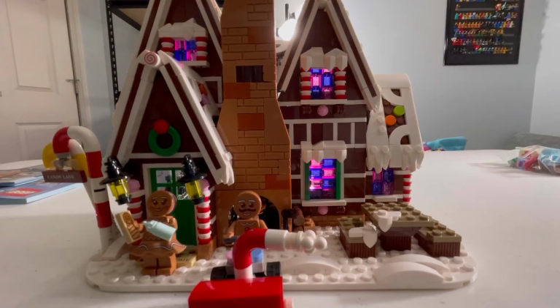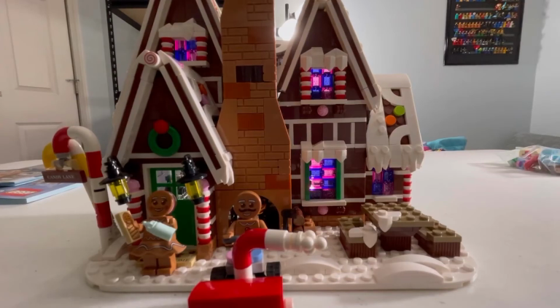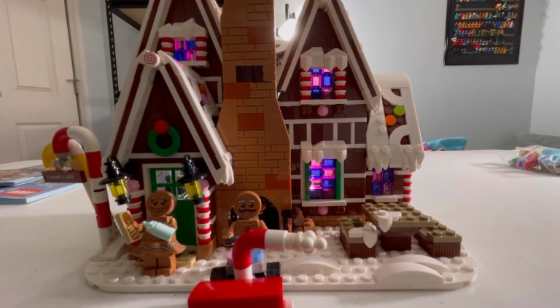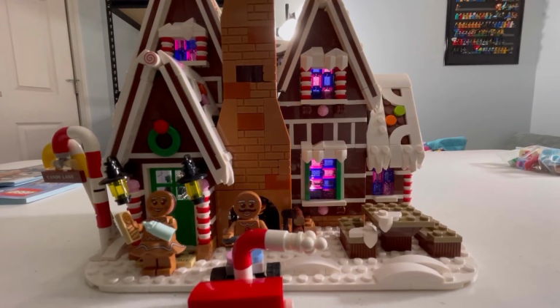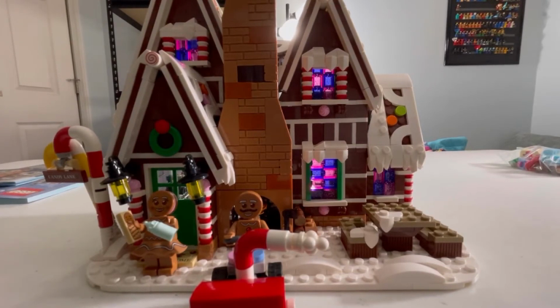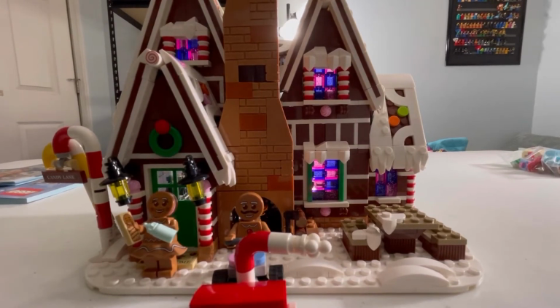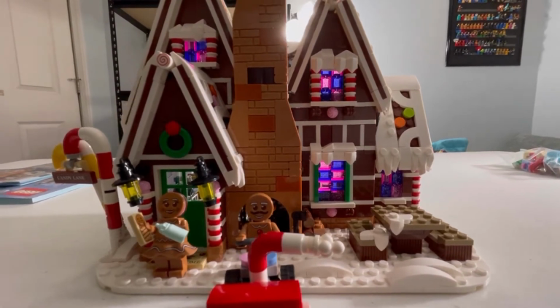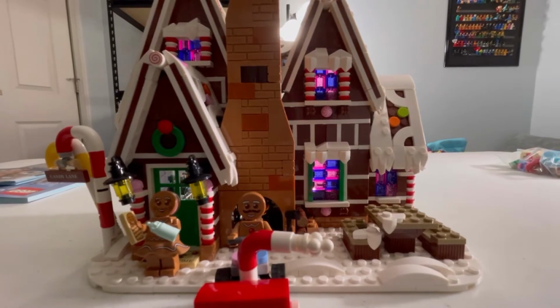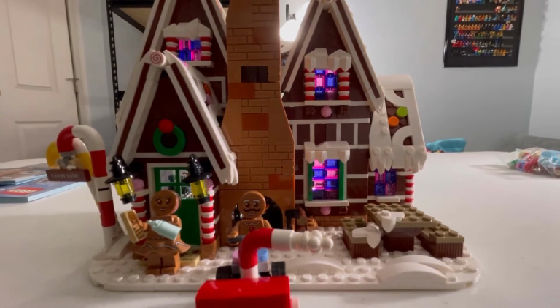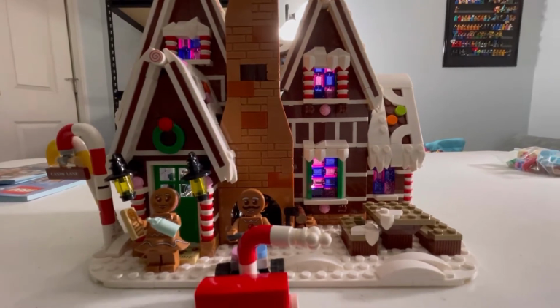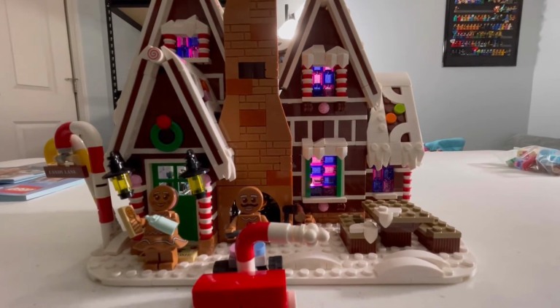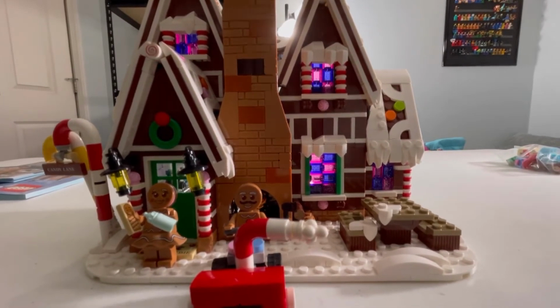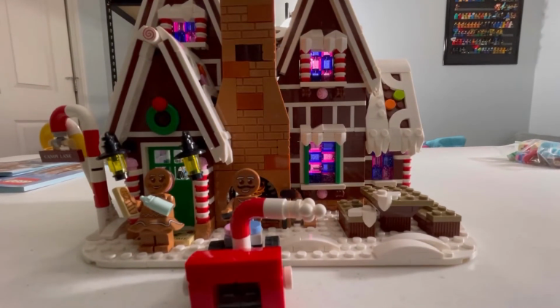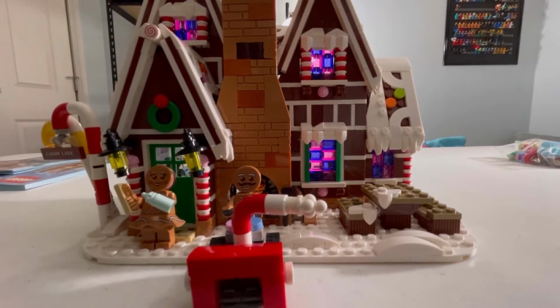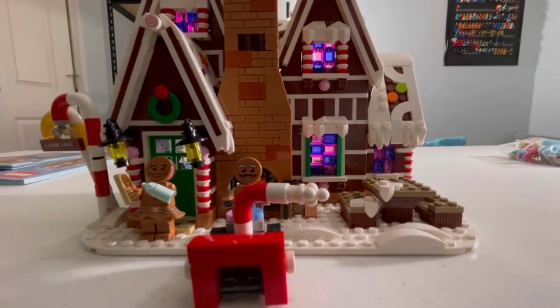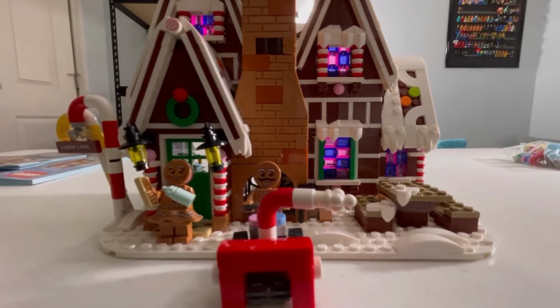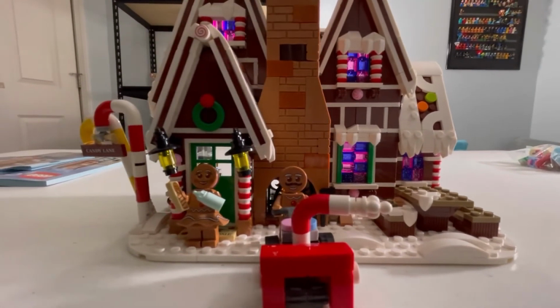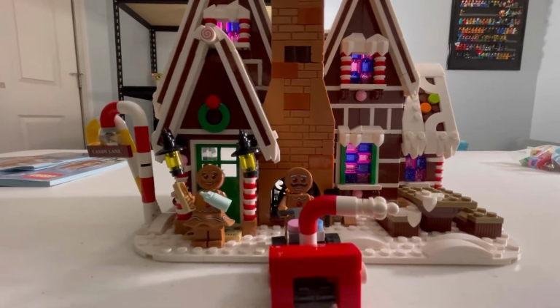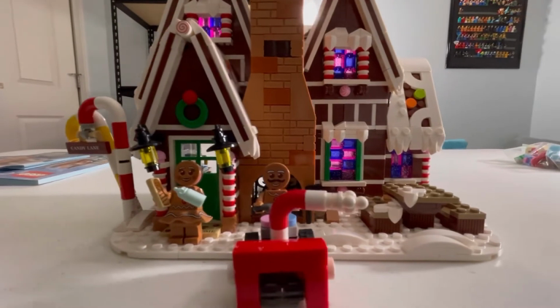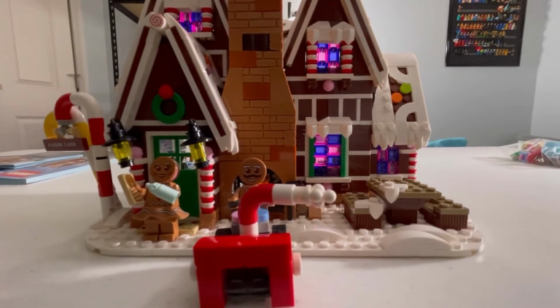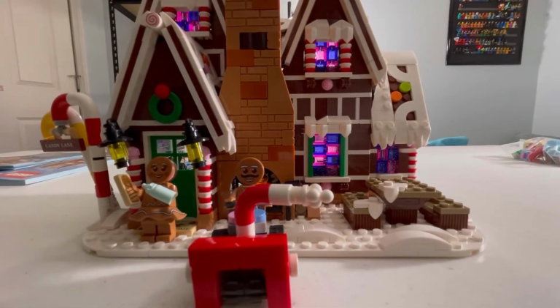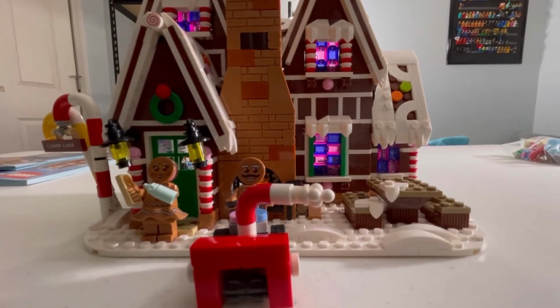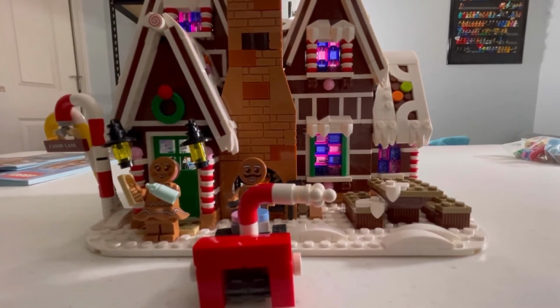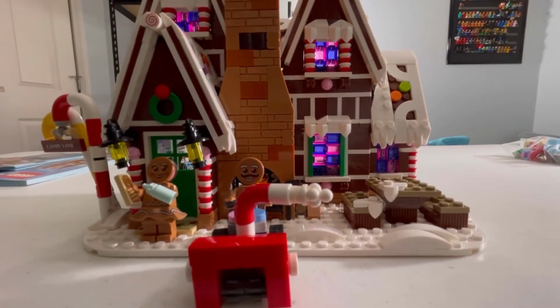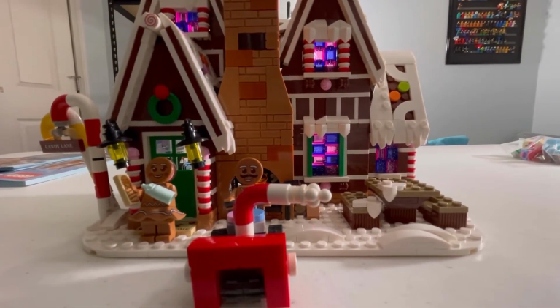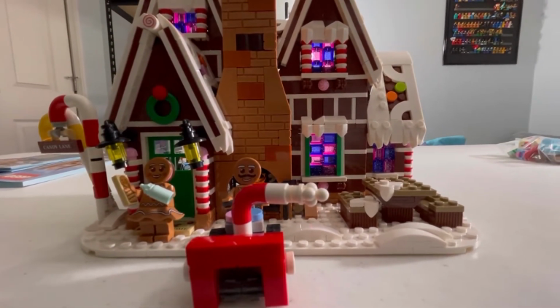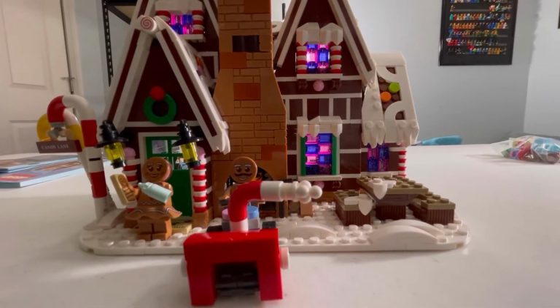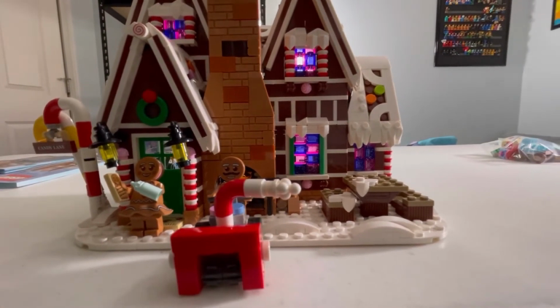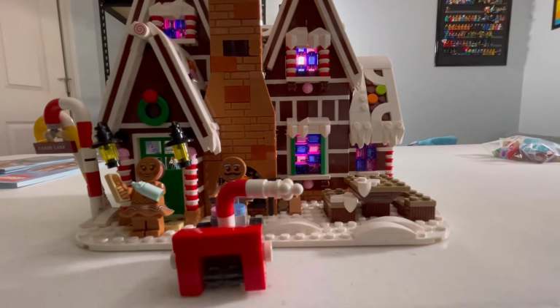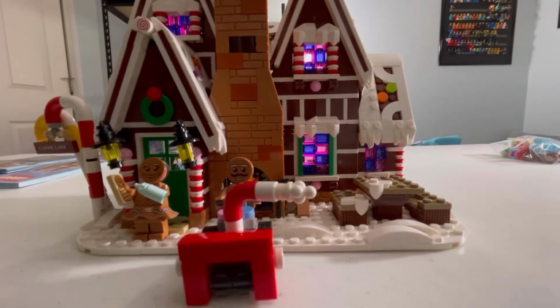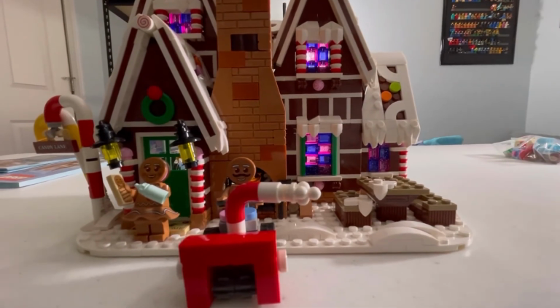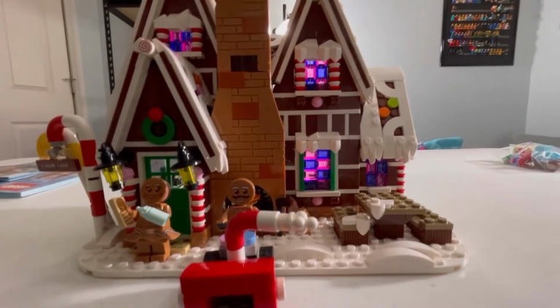Two cool things about this set: you get Mr. and Mrs. Gingerbread Minifigures — they're really cool. Now let's move on to the Gingerbread House itself.